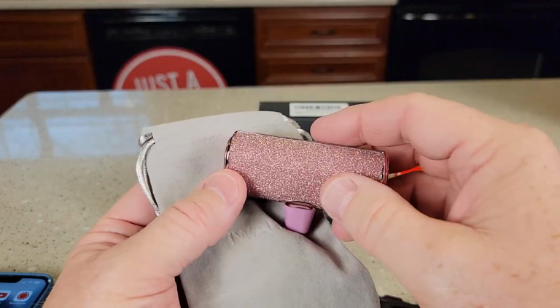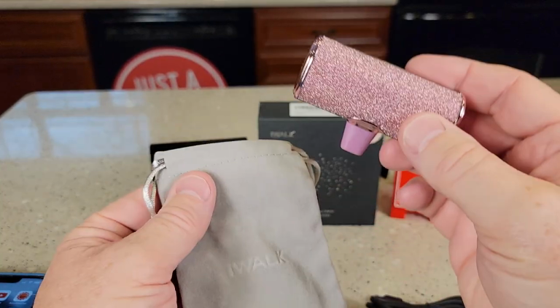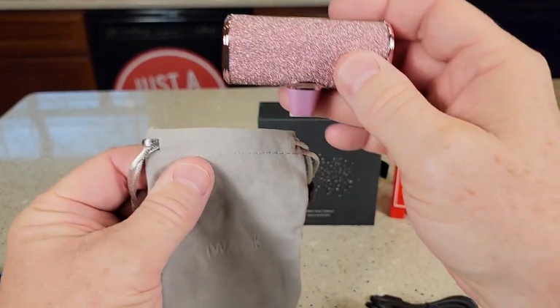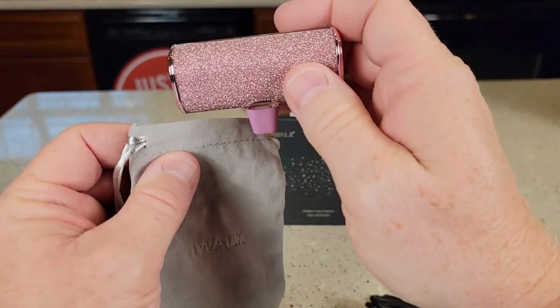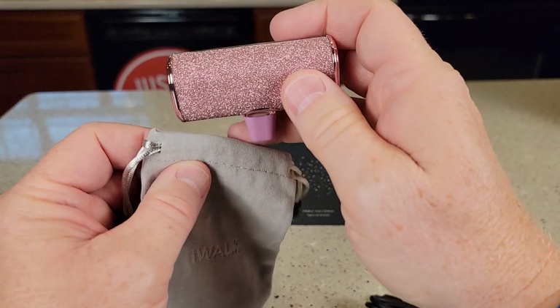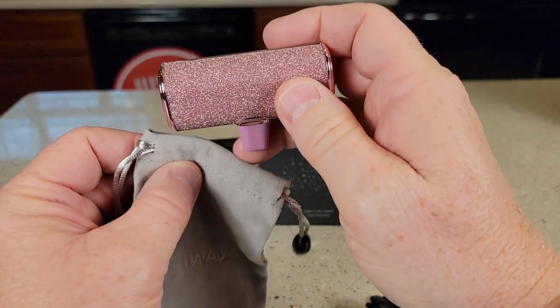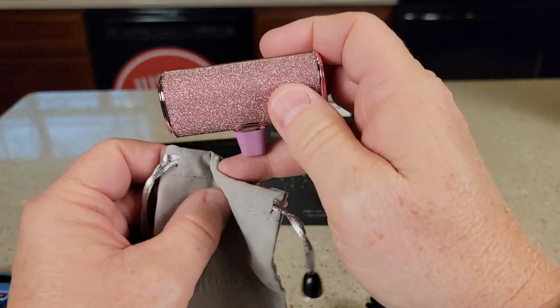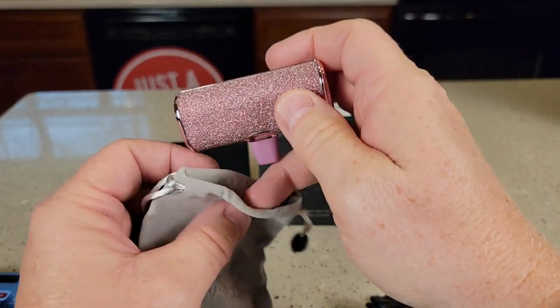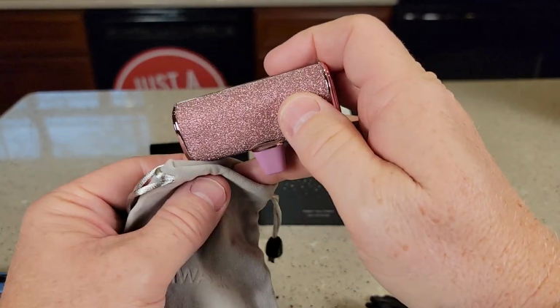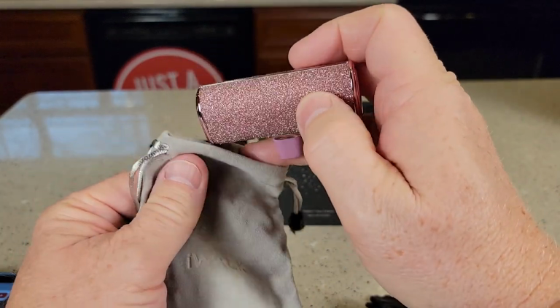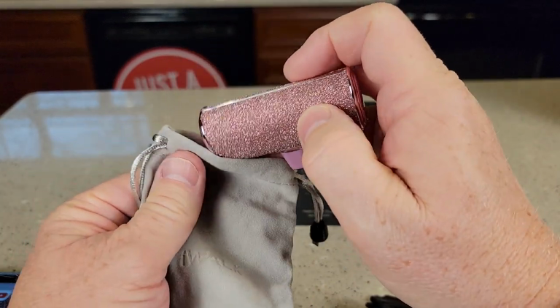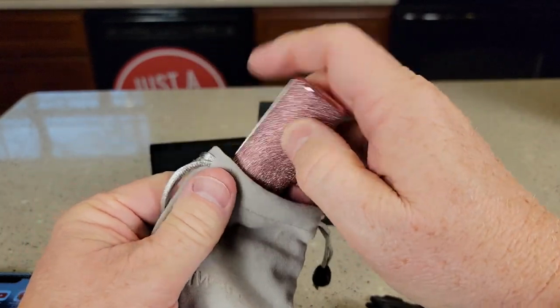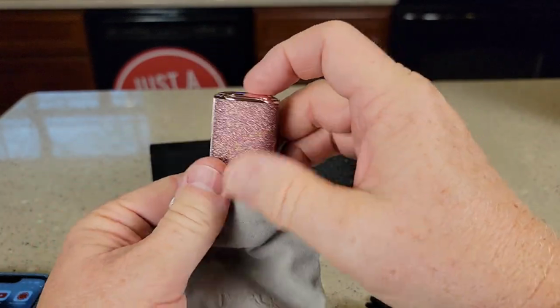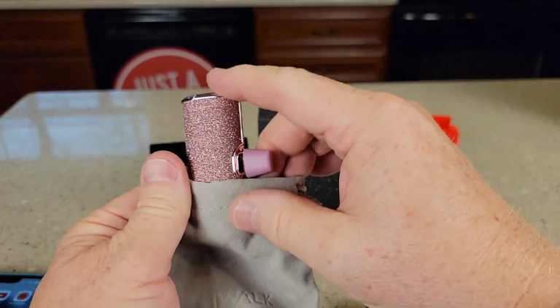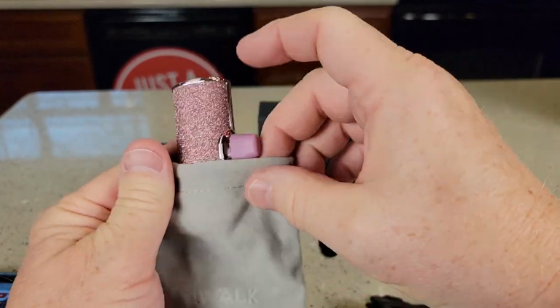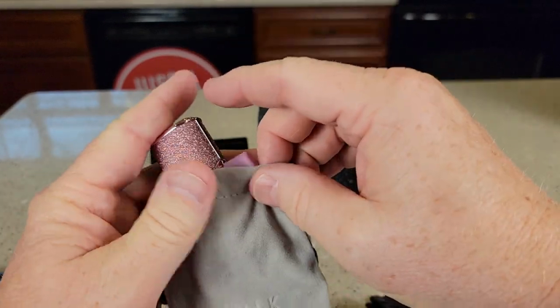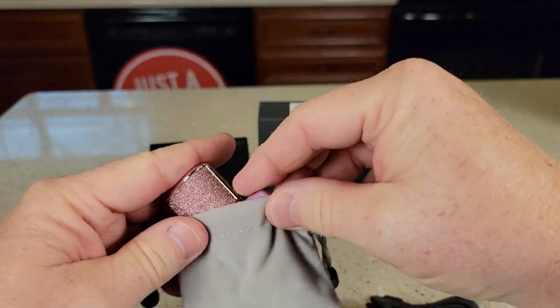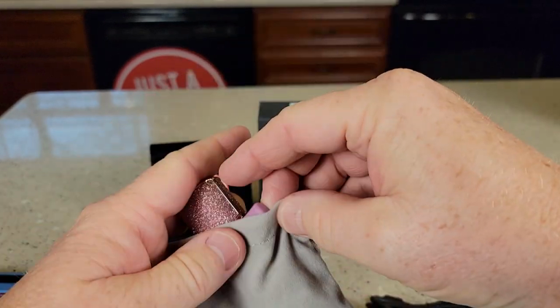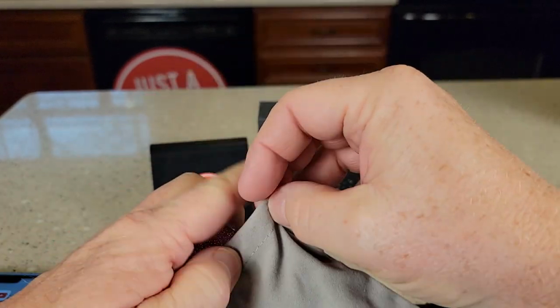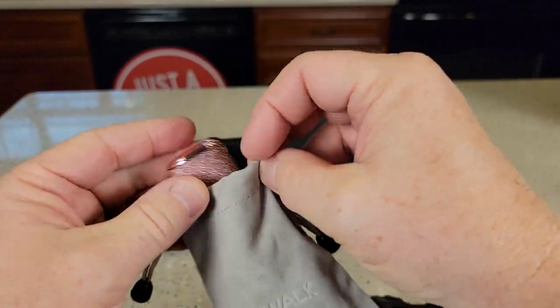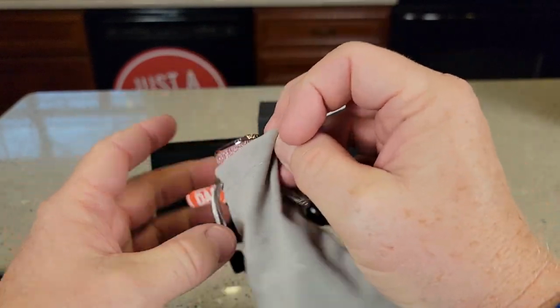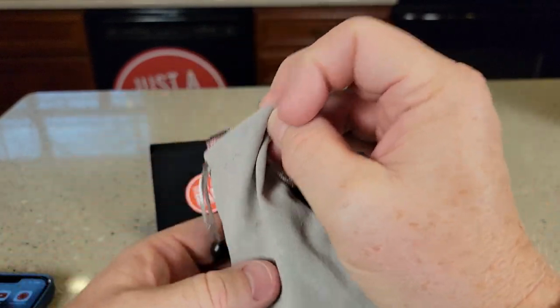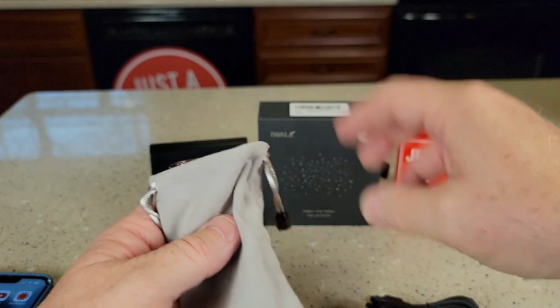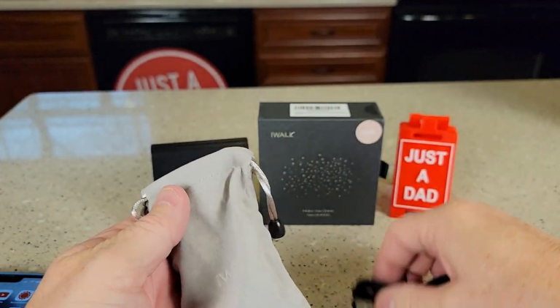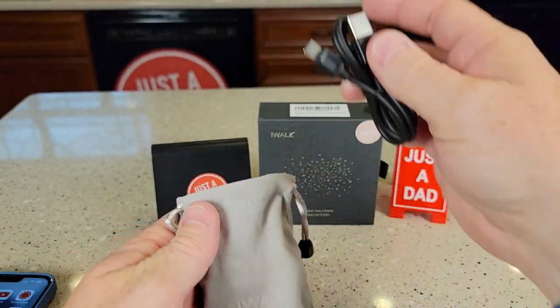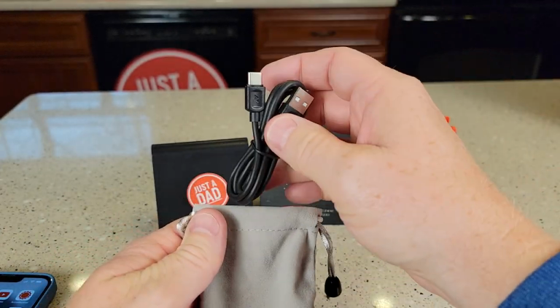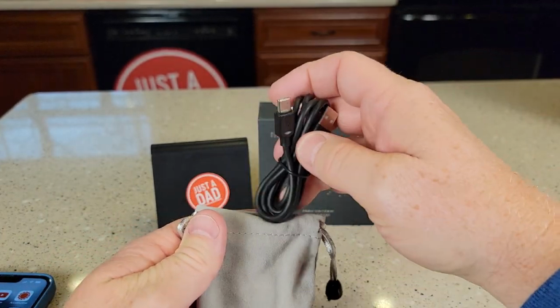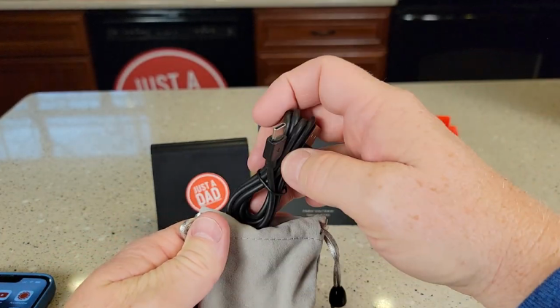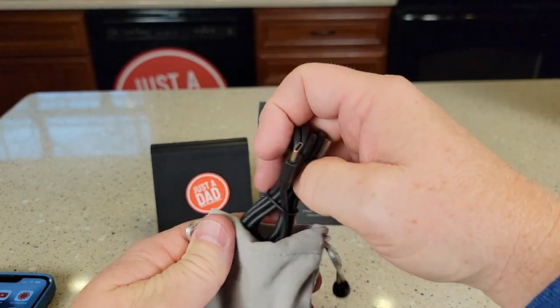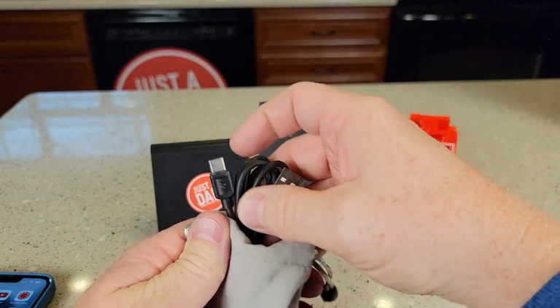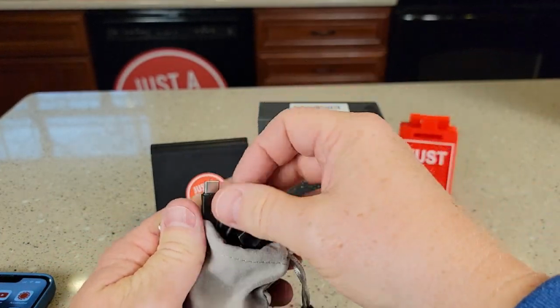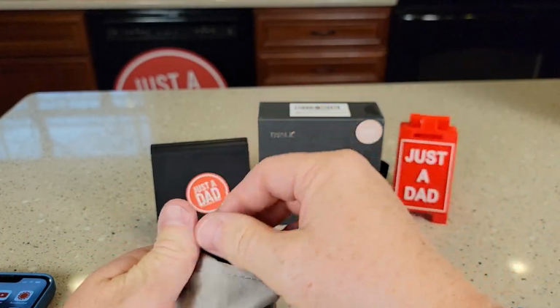It also comes with this little carrying case. You can put the battery in it and the charging cable if you'd like.